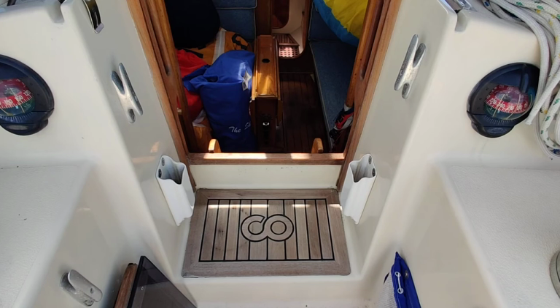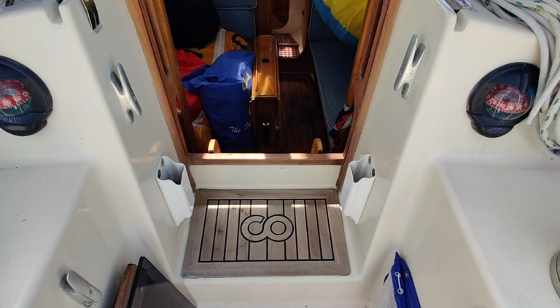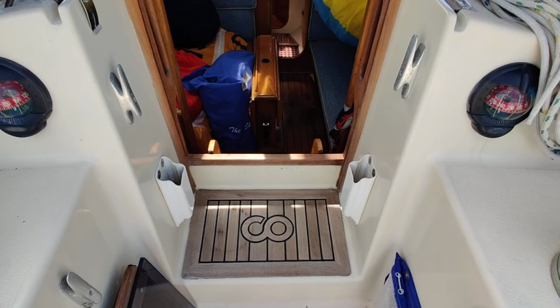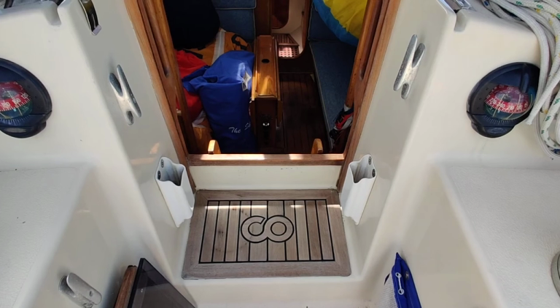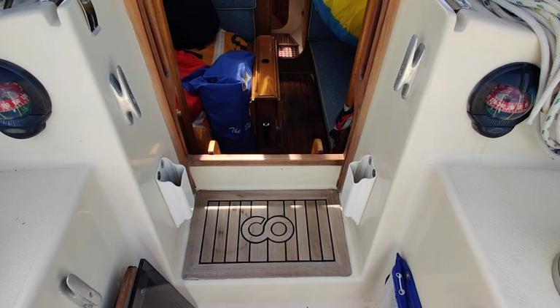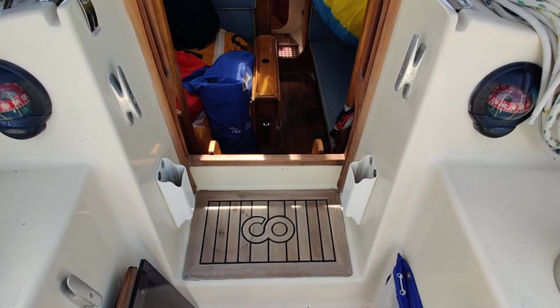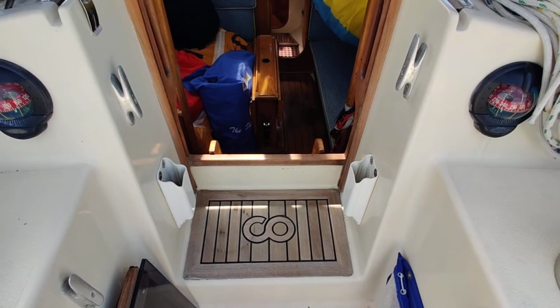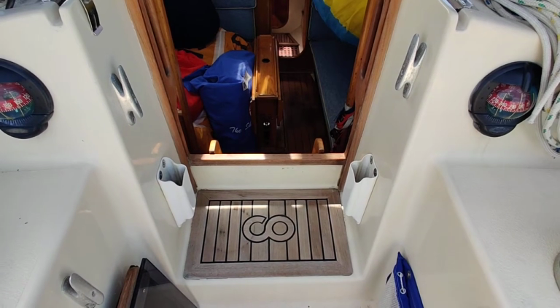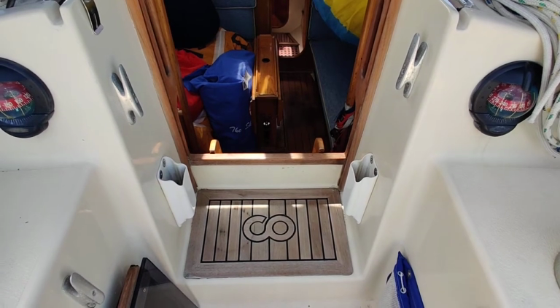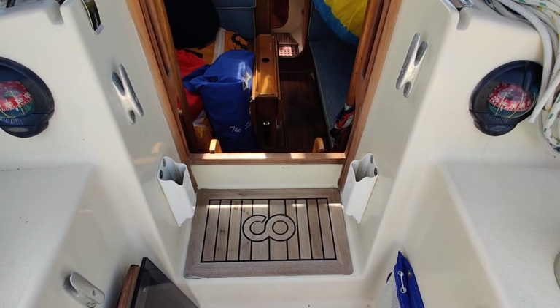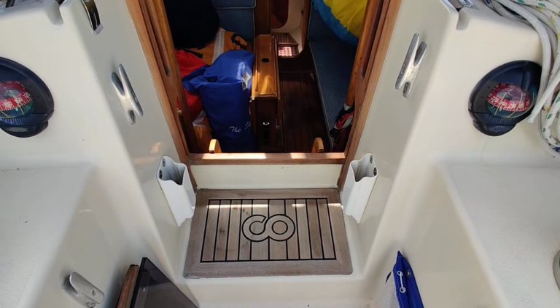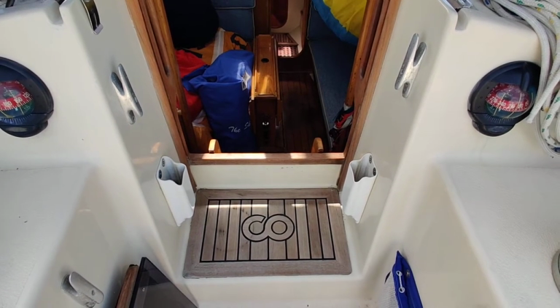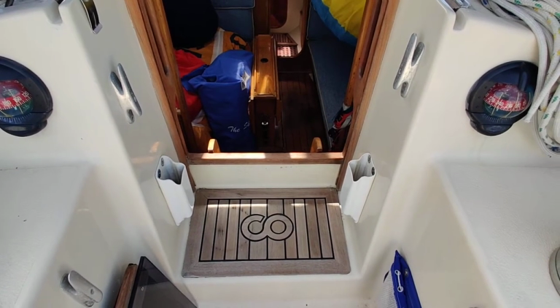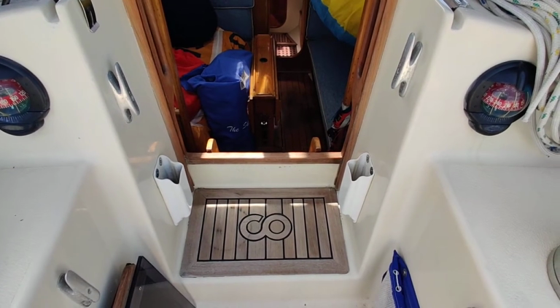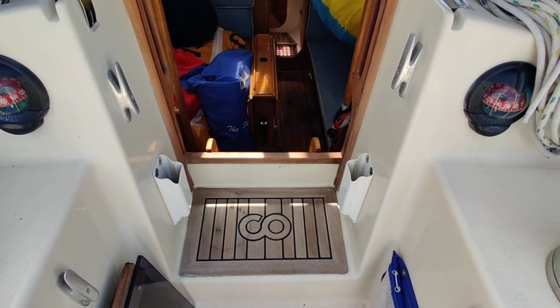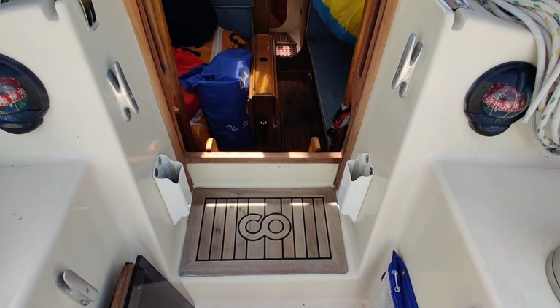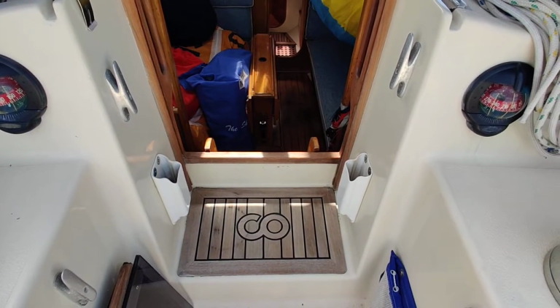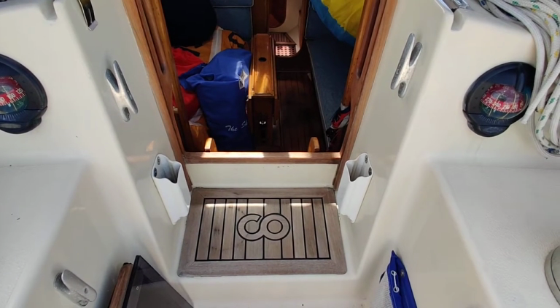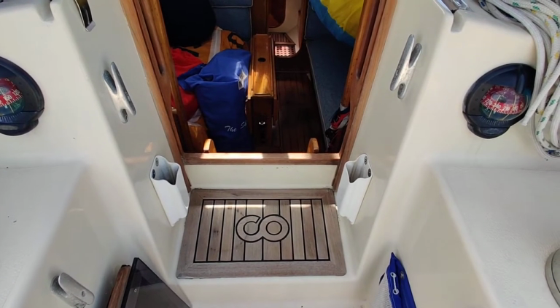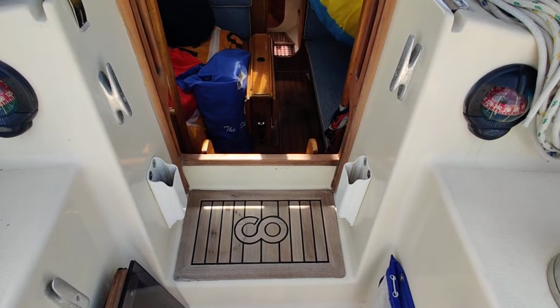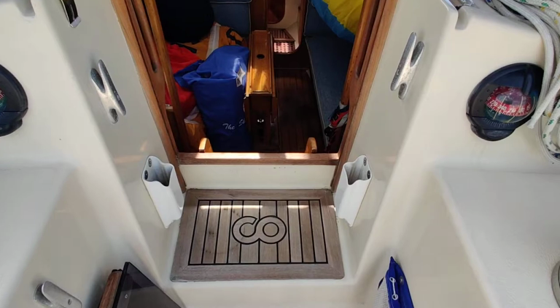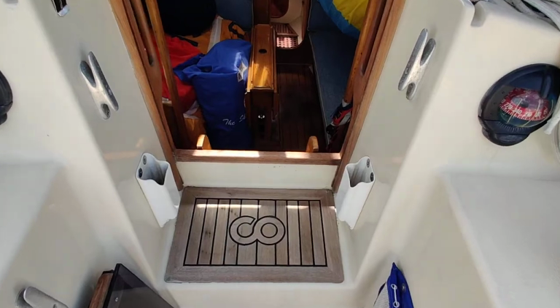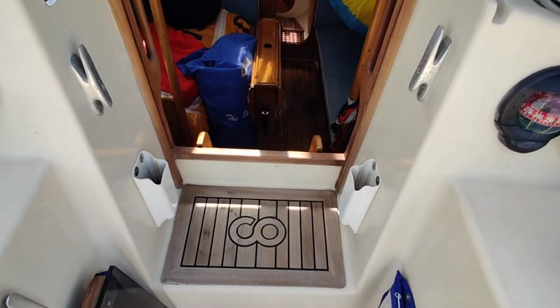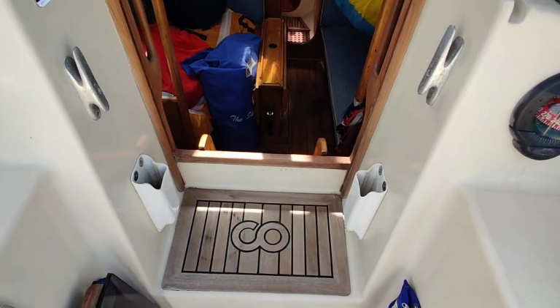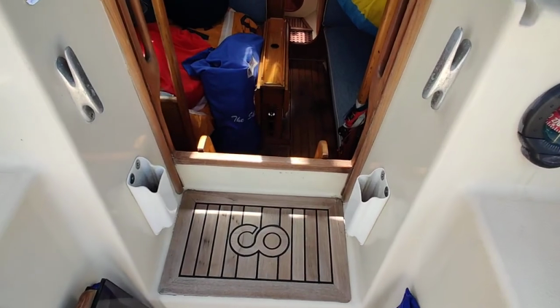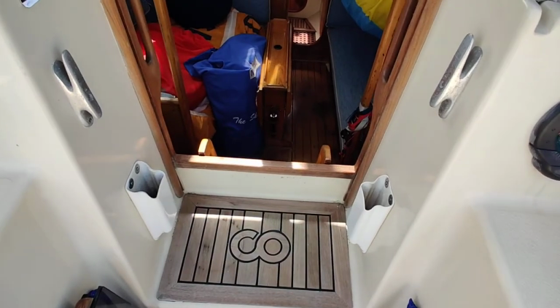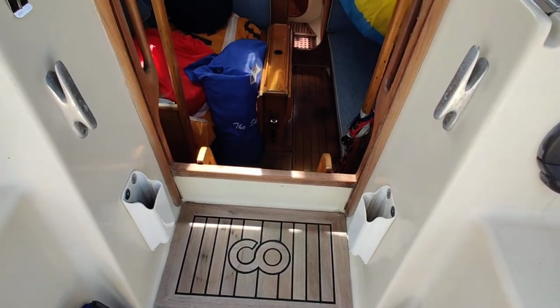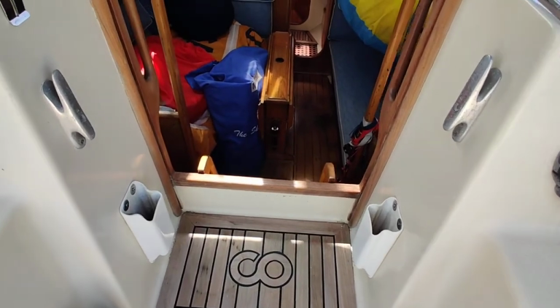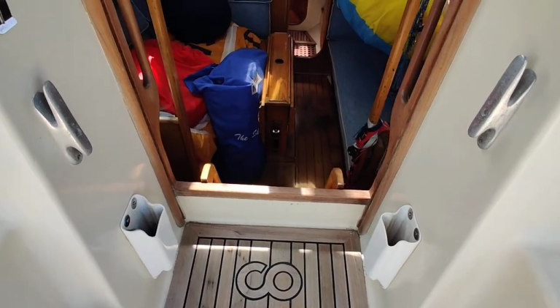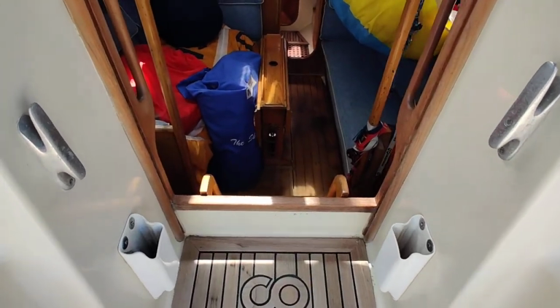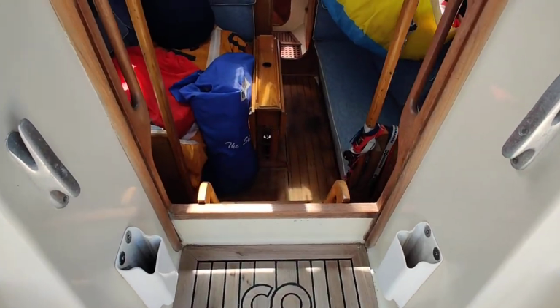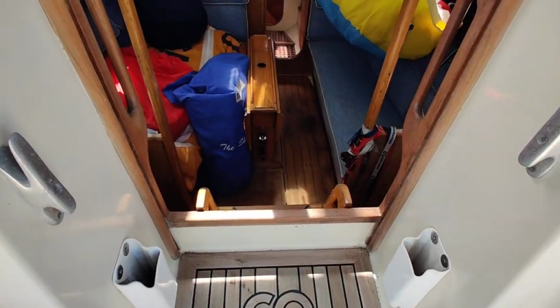We're aboard the Contessa 33 listed for sale with Boatshed Isle of Wight. We're going to give you a little walk around and give you an idea how she's laid out.